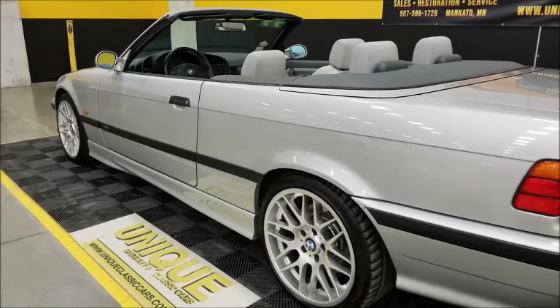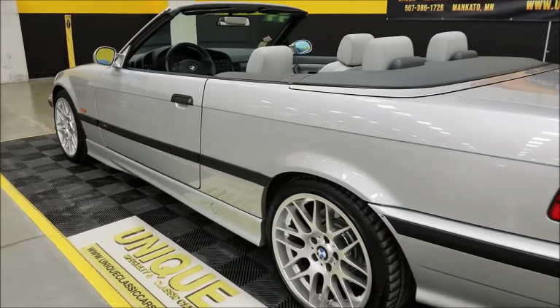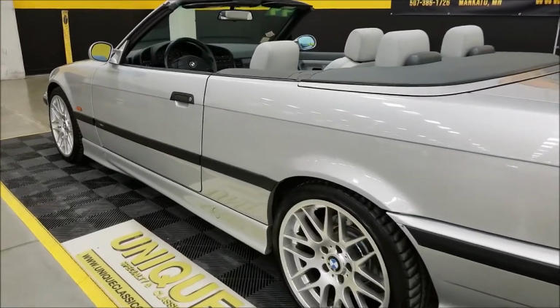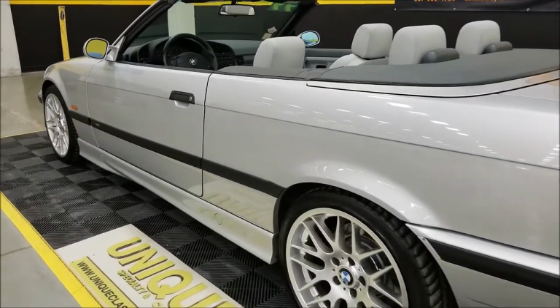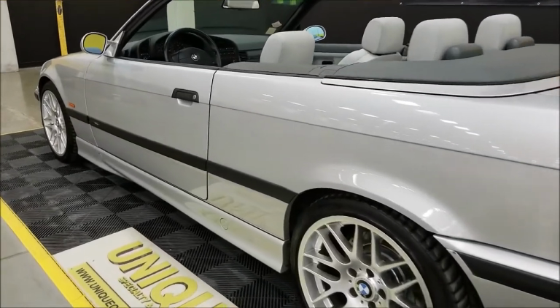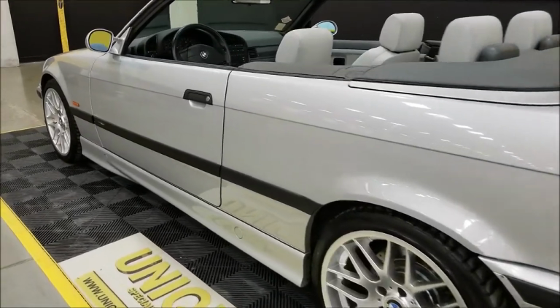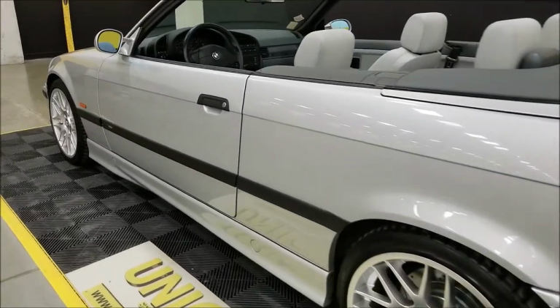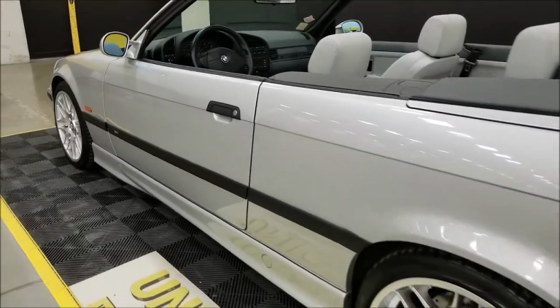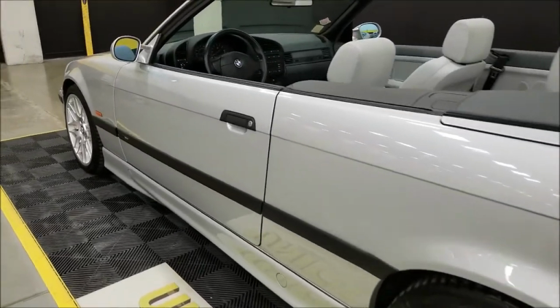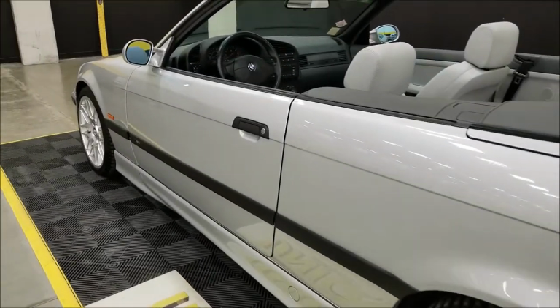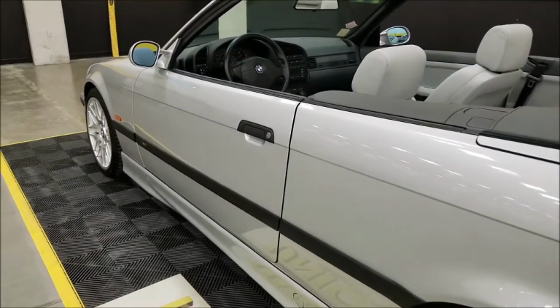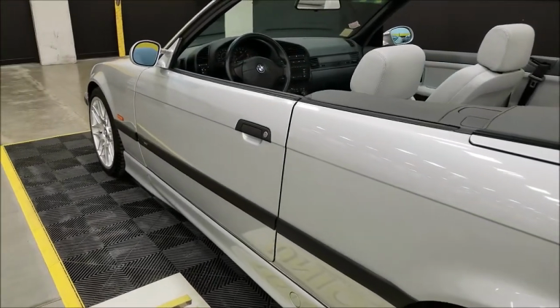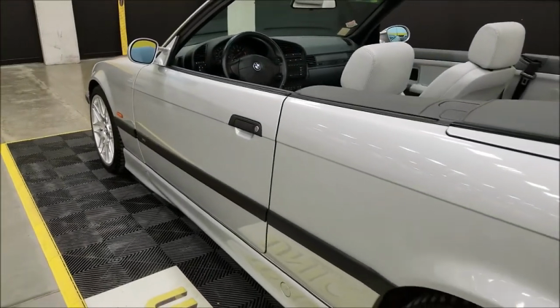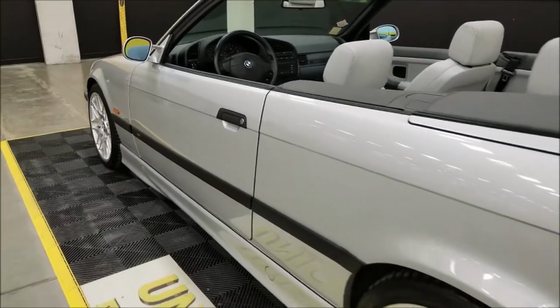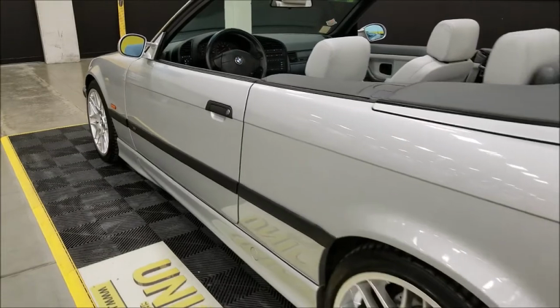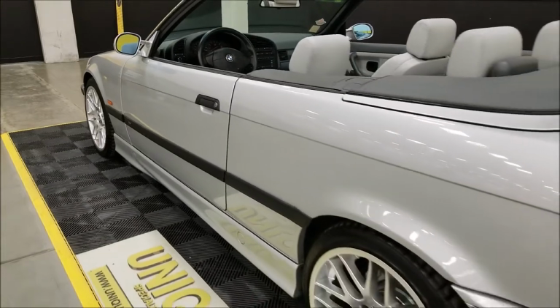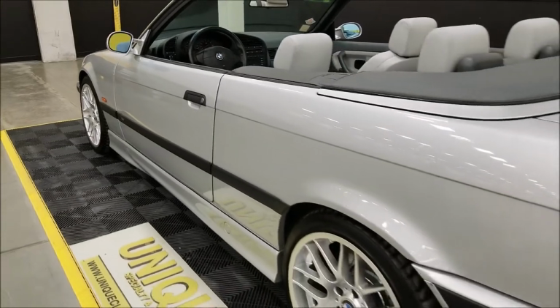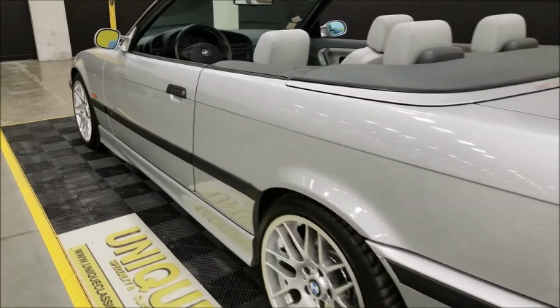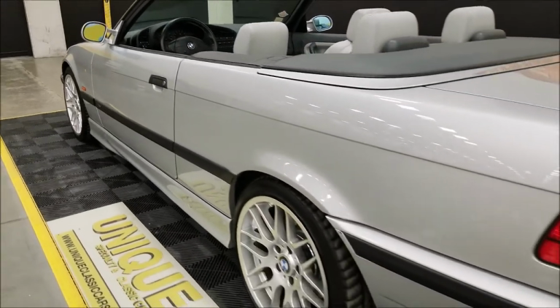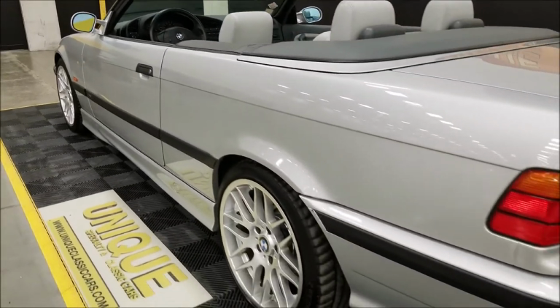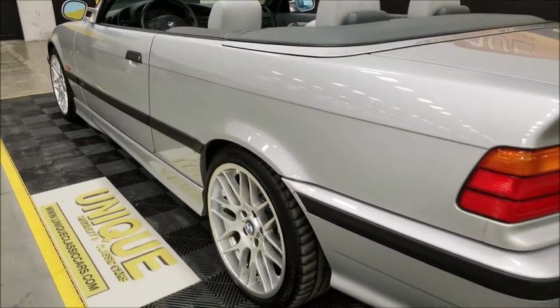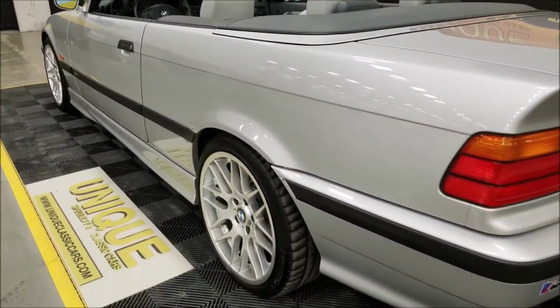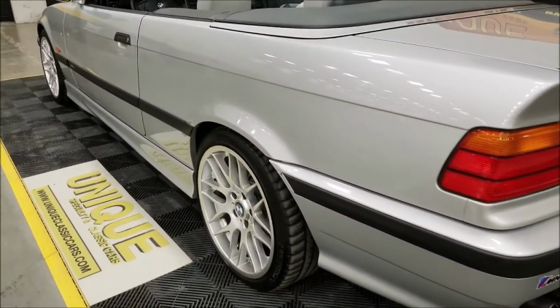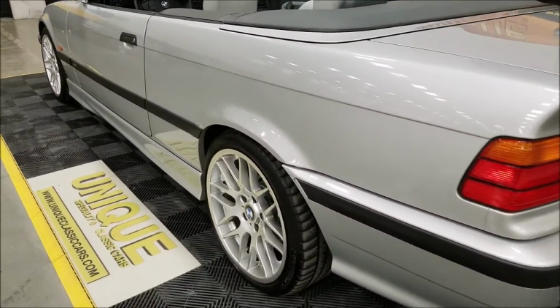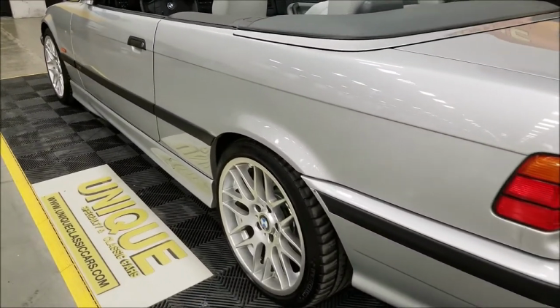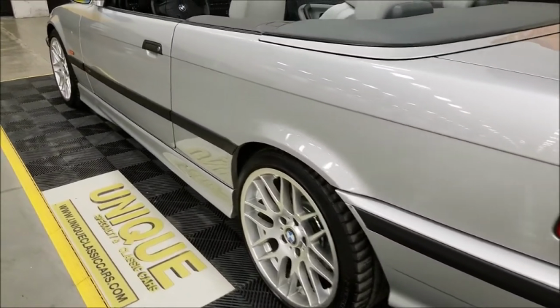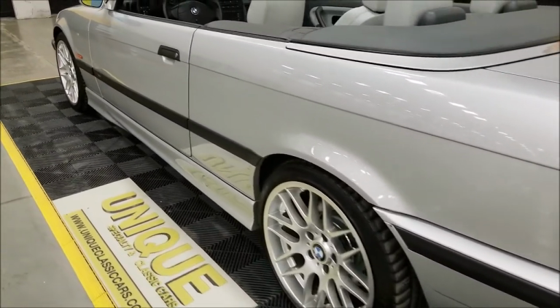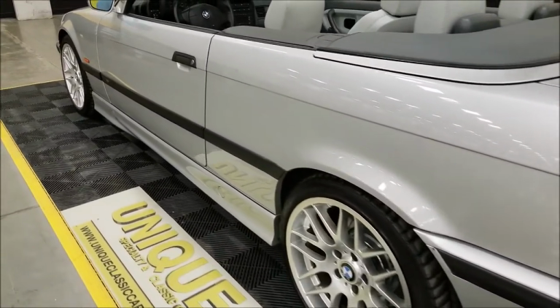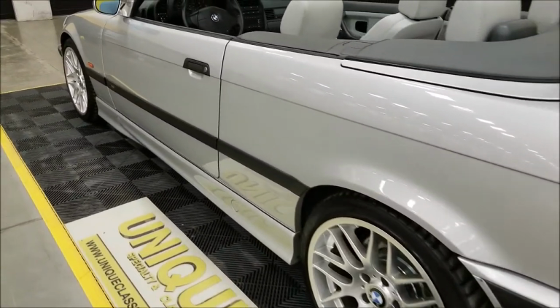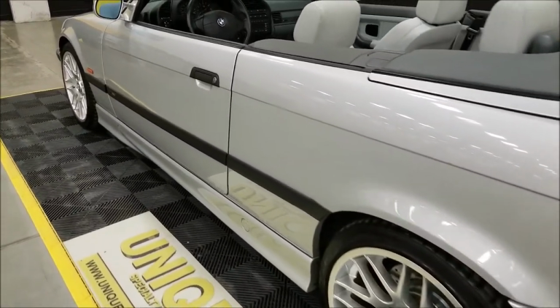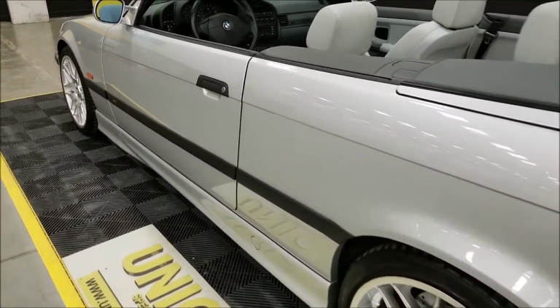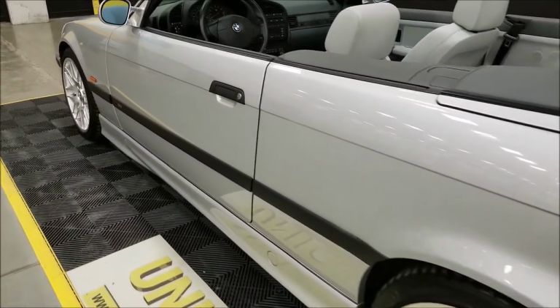You can see up and down how straight this car is — not full of door dings, nicks, or scratches. Just a very, very nice condition car.